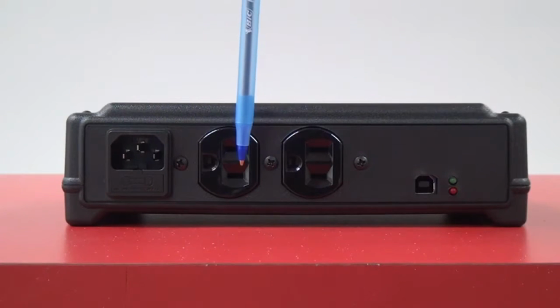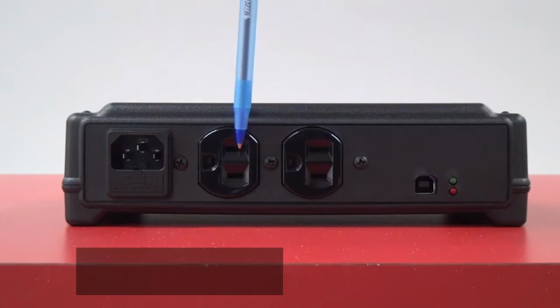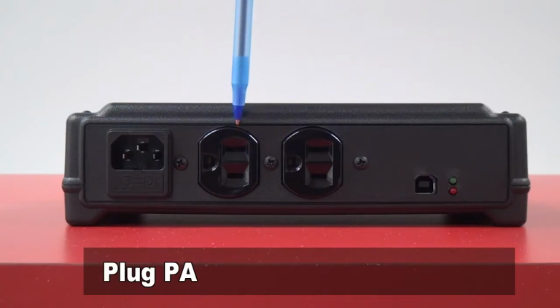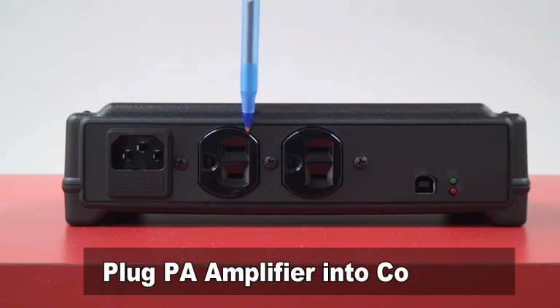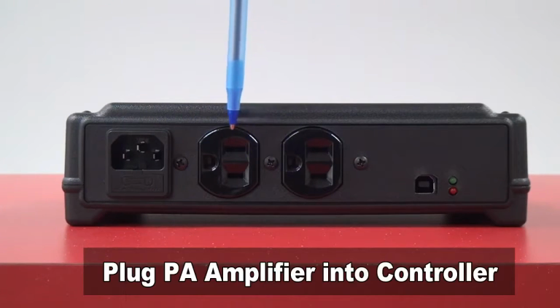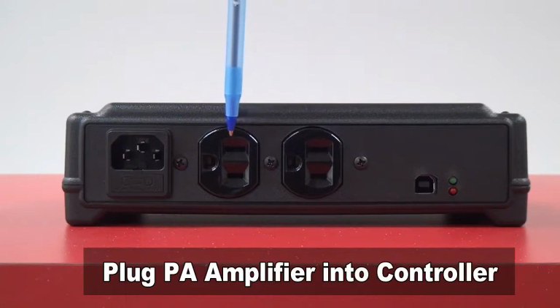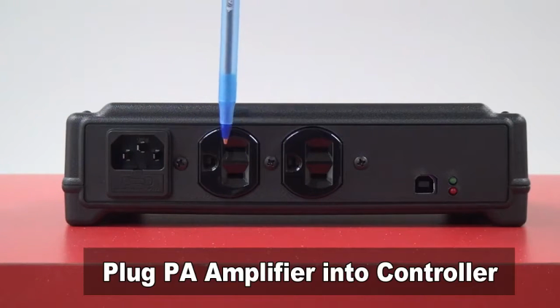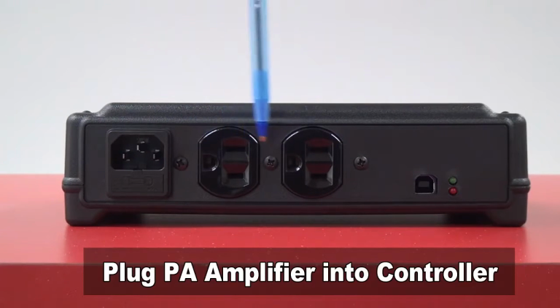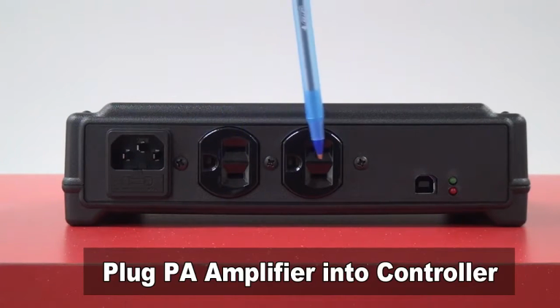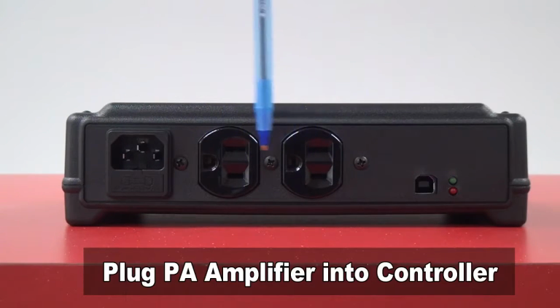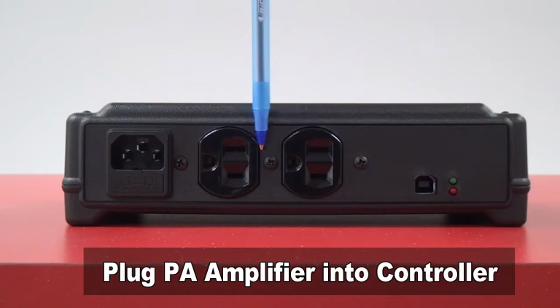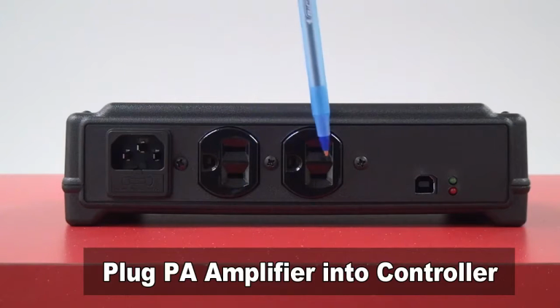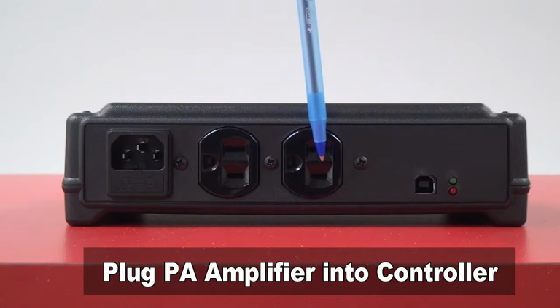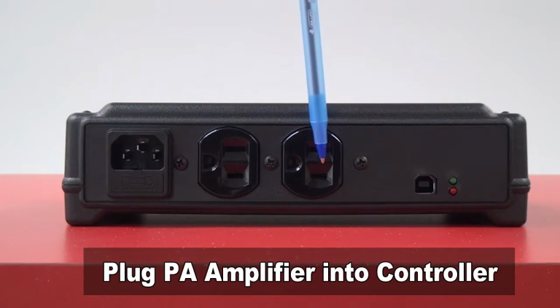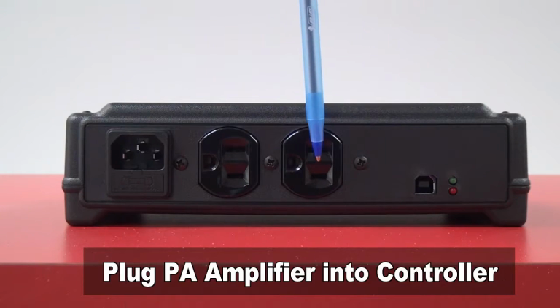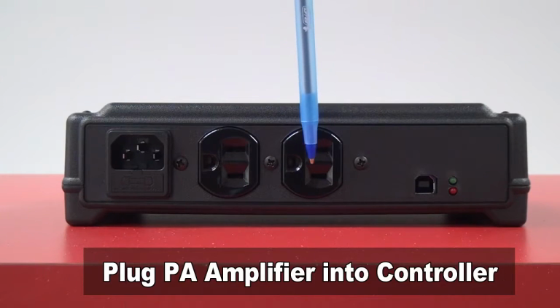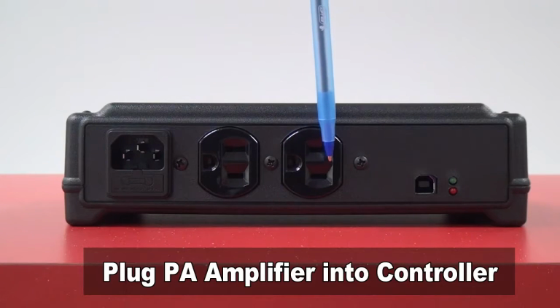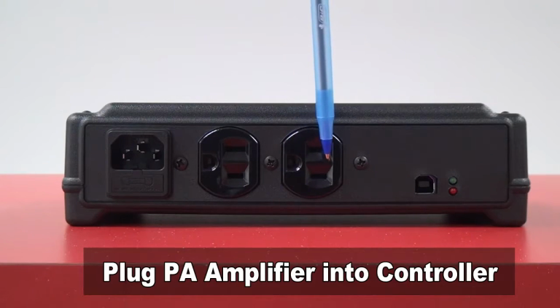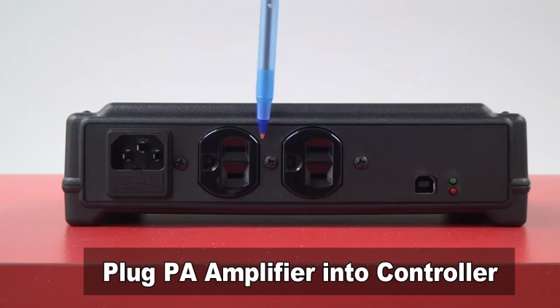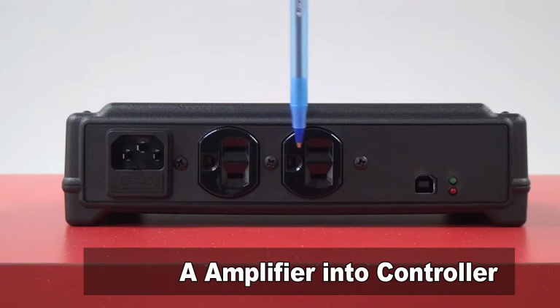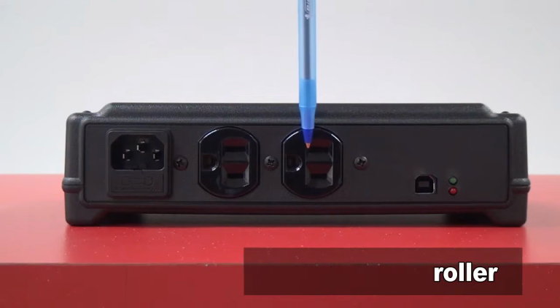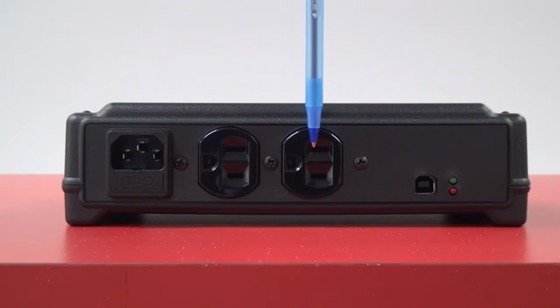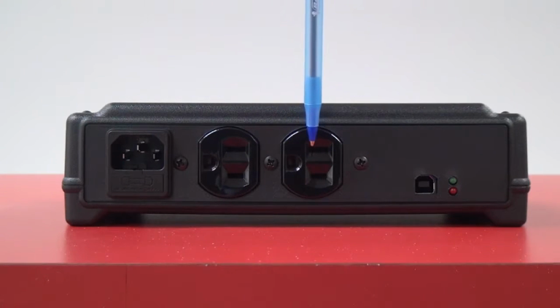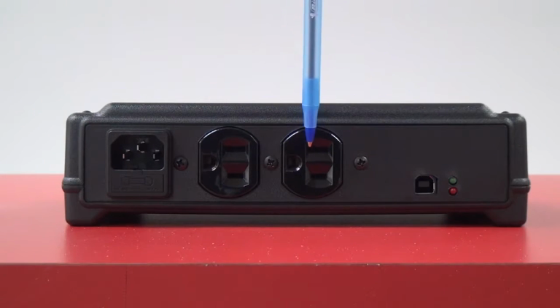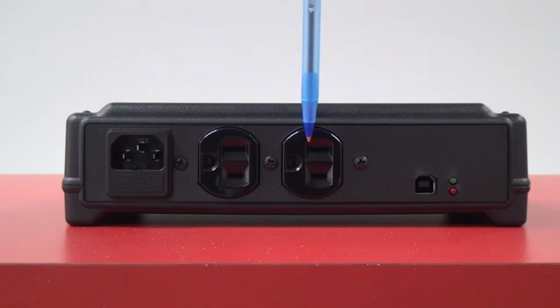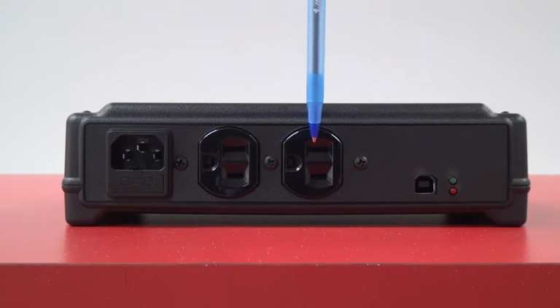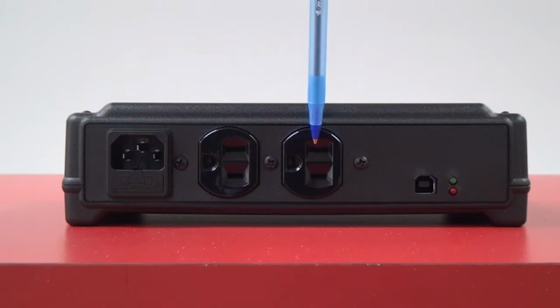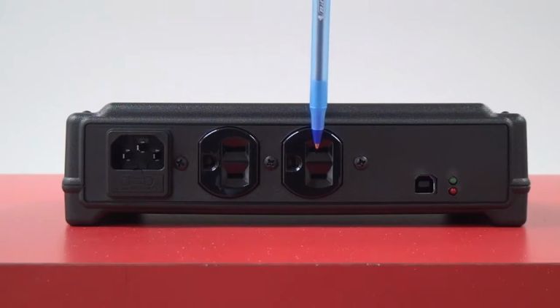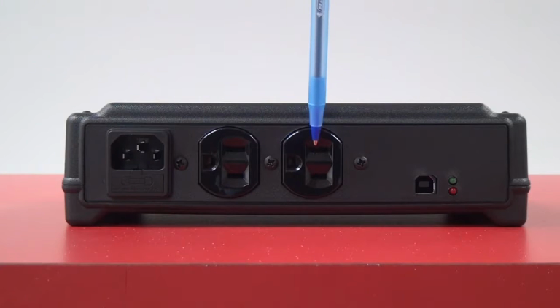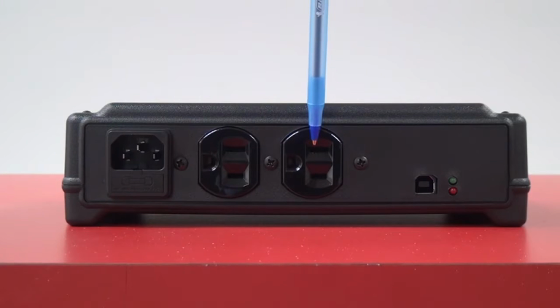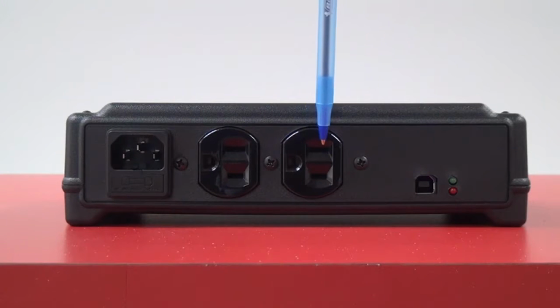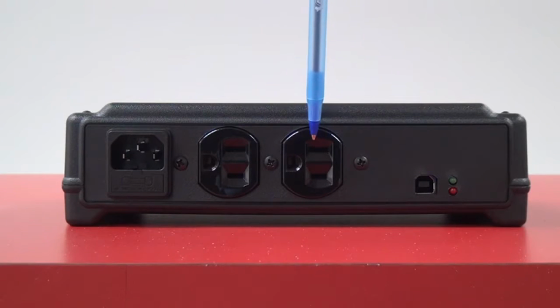Plug the Carillon amplifier into one of these two power outlets. This will supply power to the amp just when it is being used, saving energy and the life of the amp.